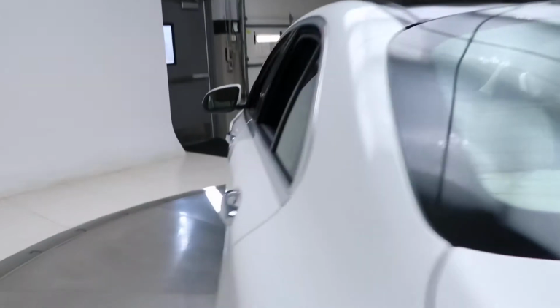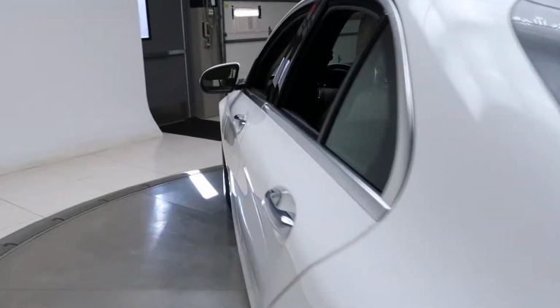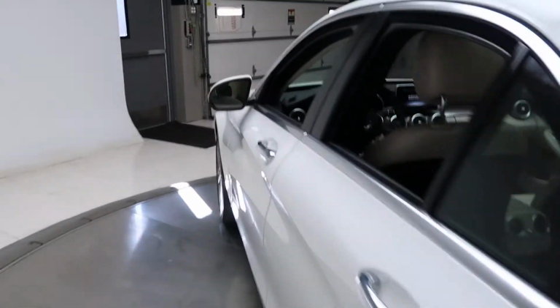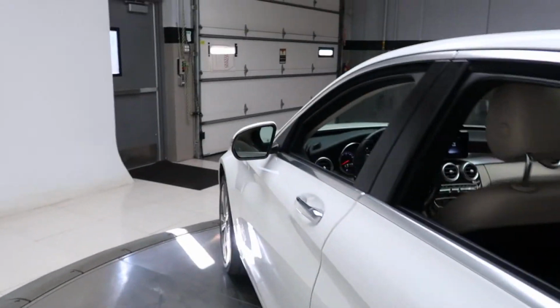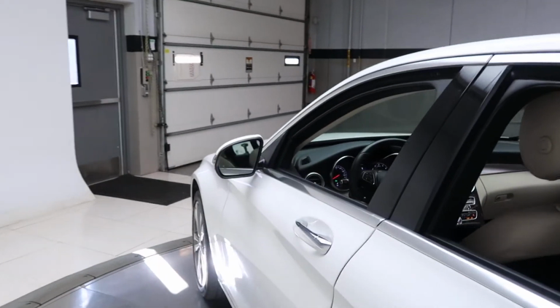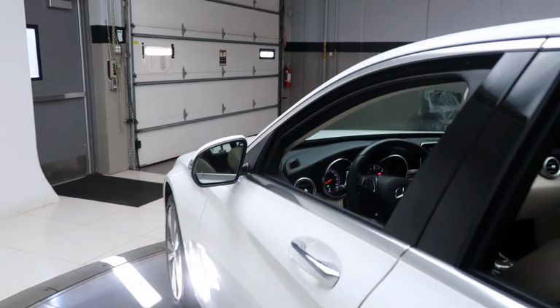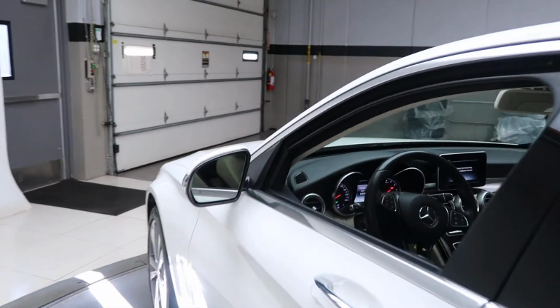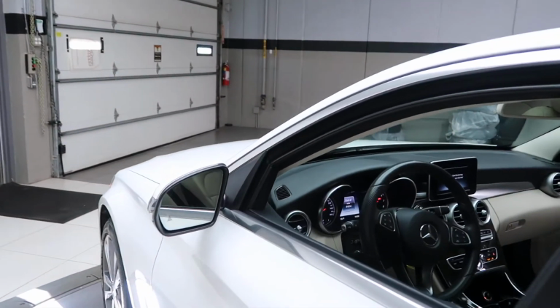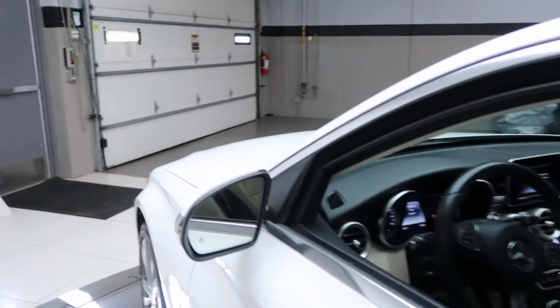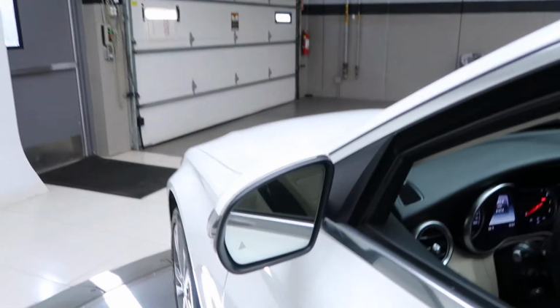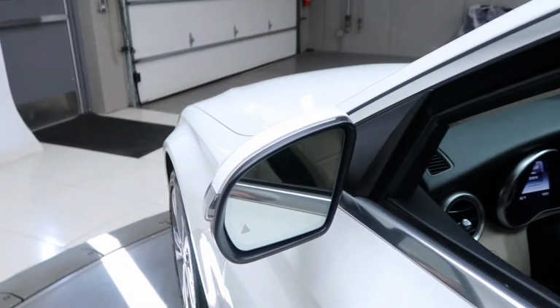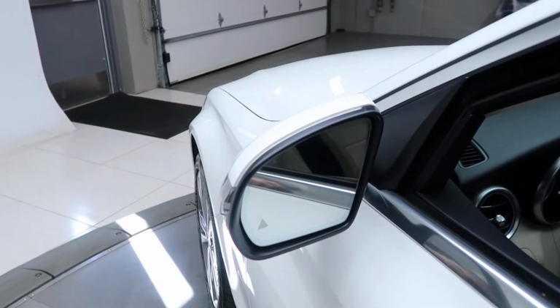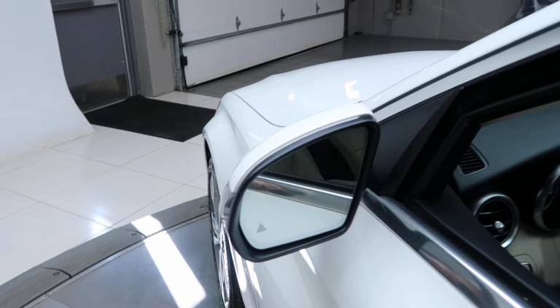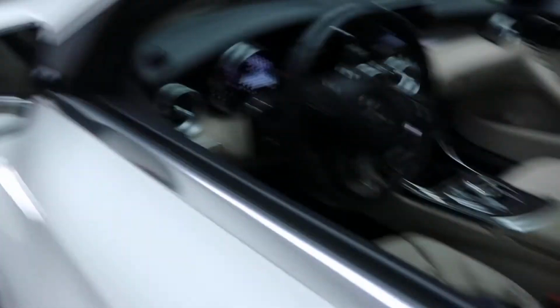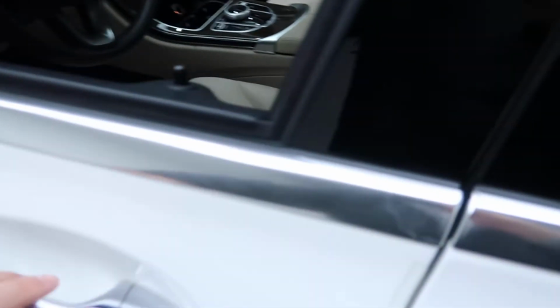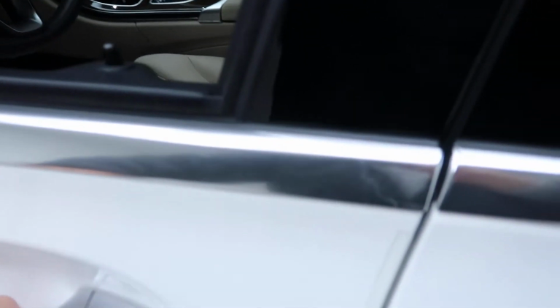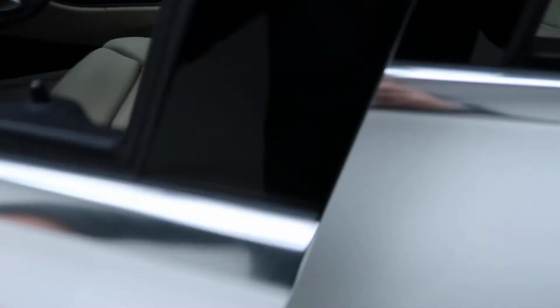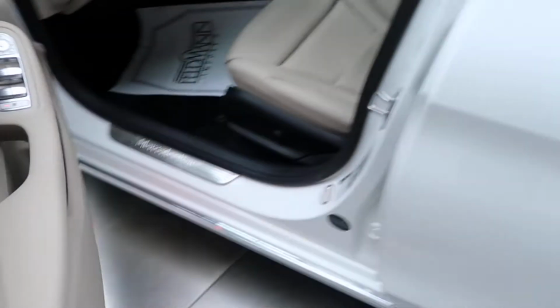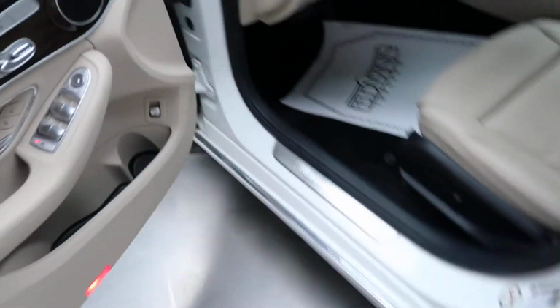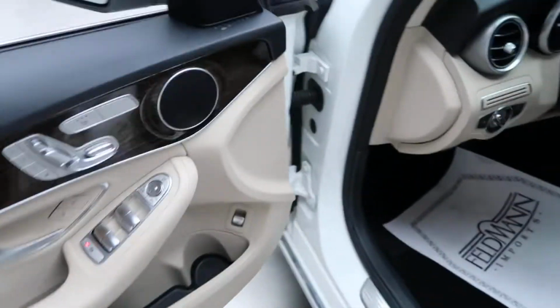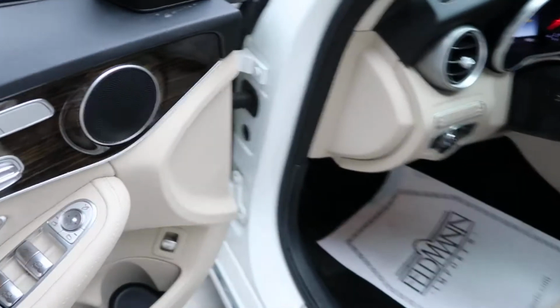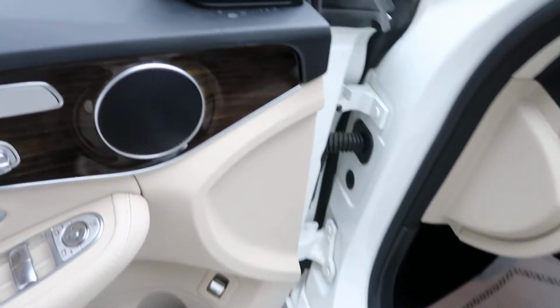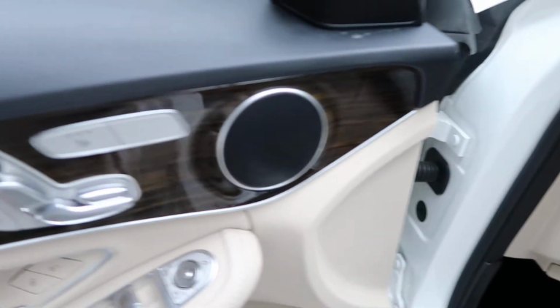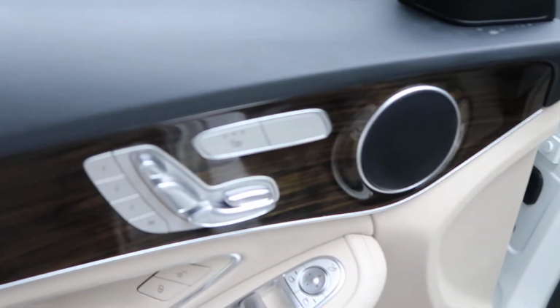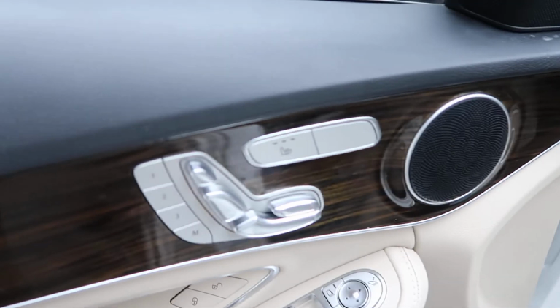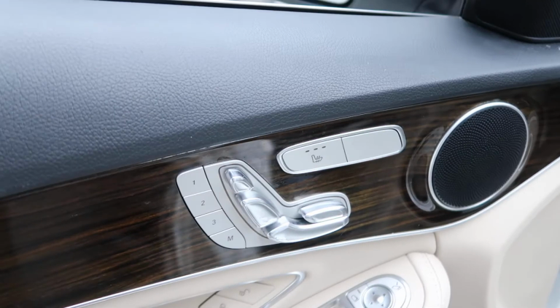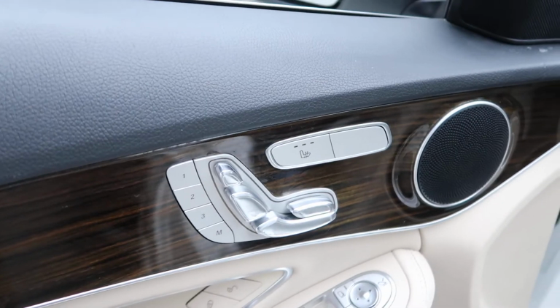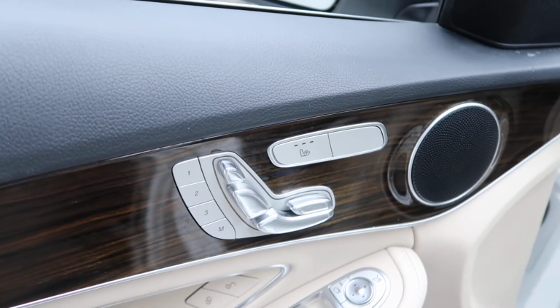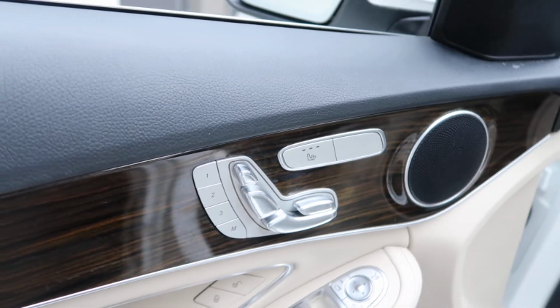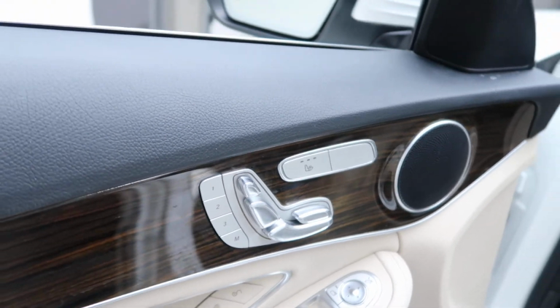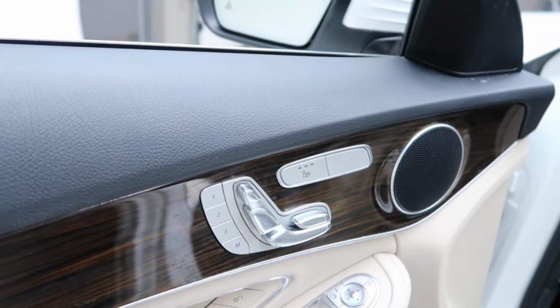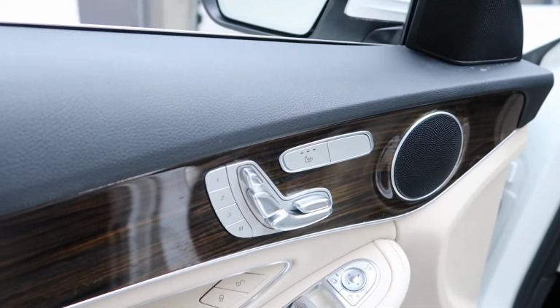Coming alongside here, this one does come with the Premium One Package which will give you the blind spot assist, keyless entry, heated seats, memory seats, and linden wood trim.